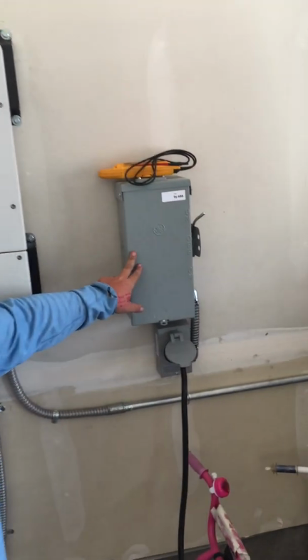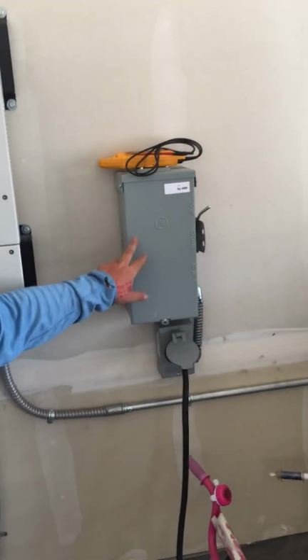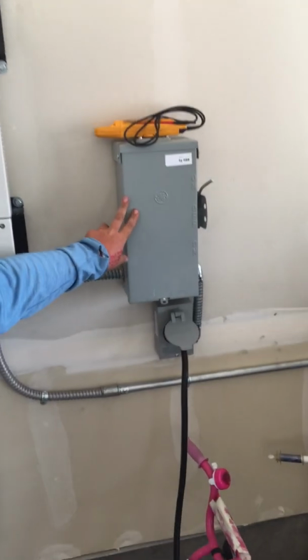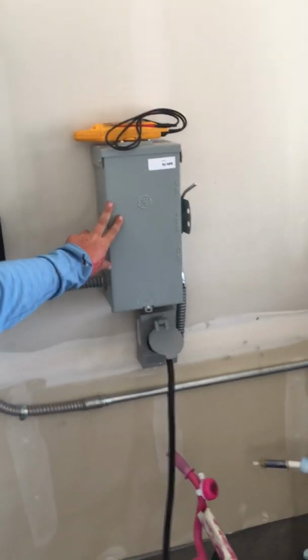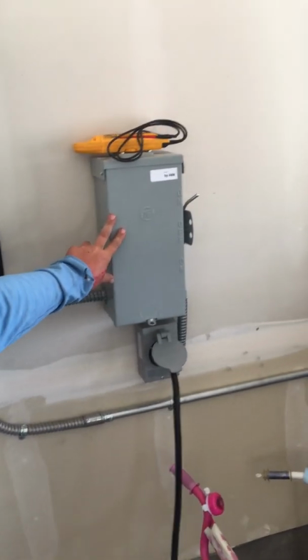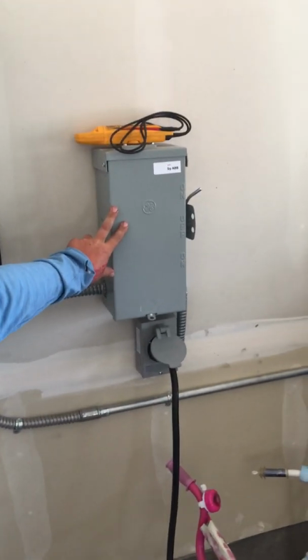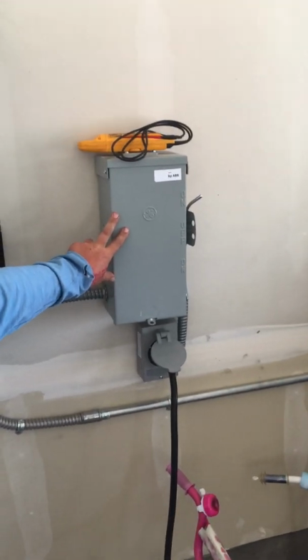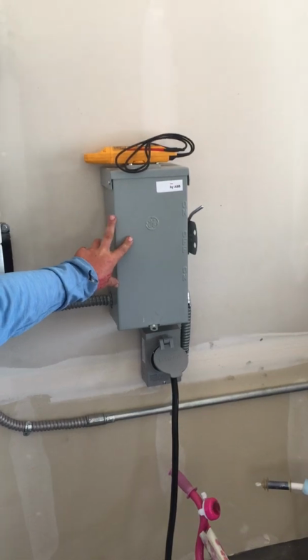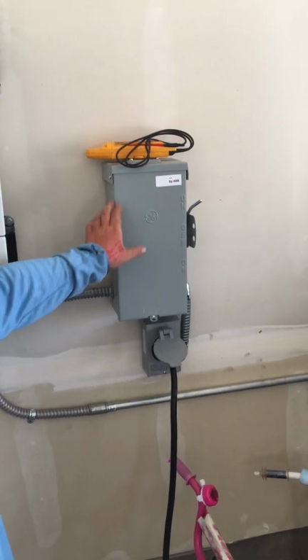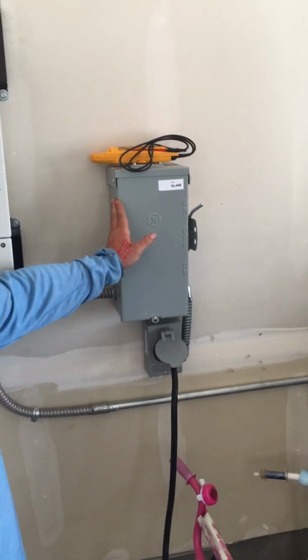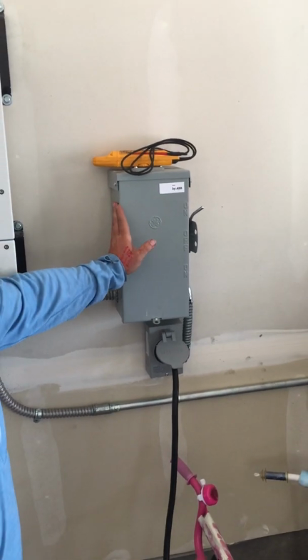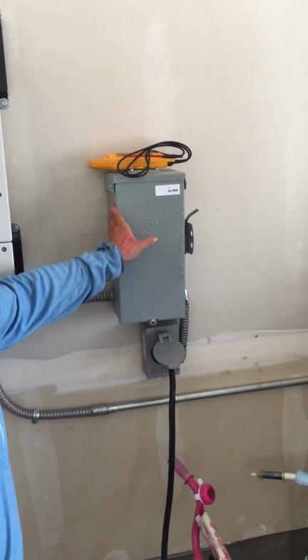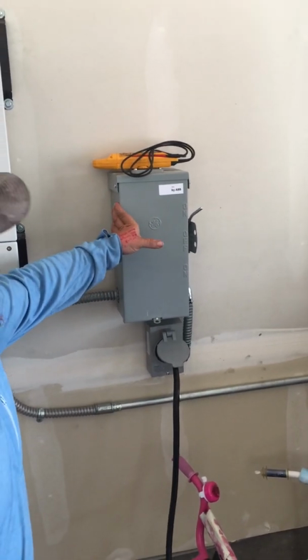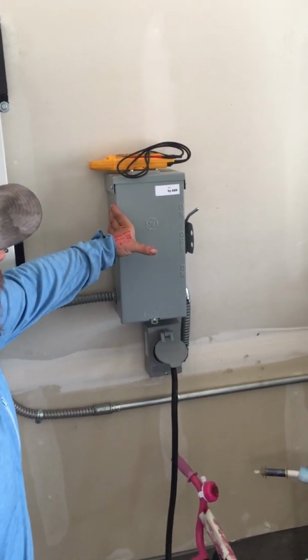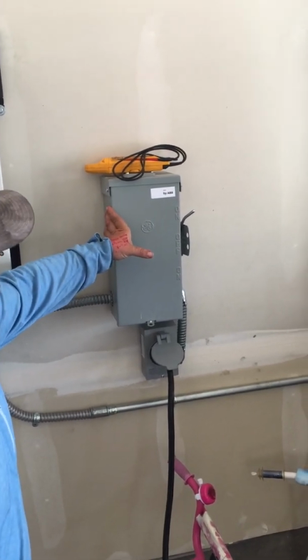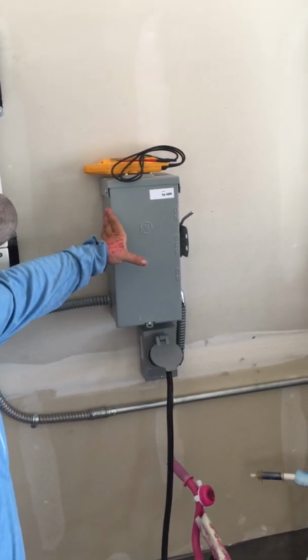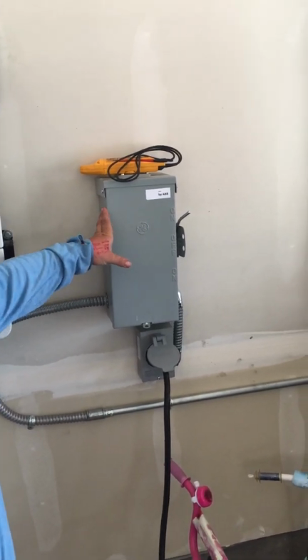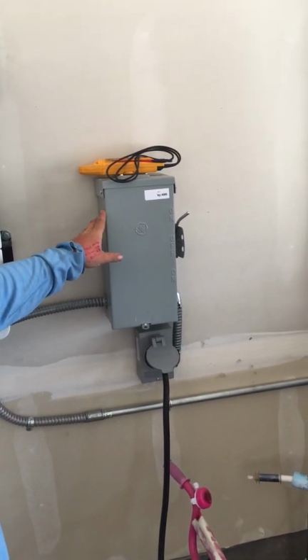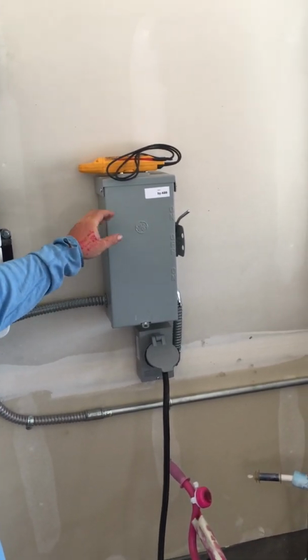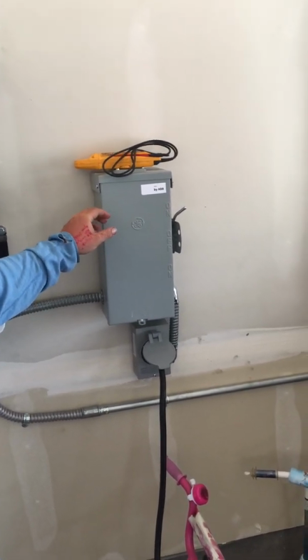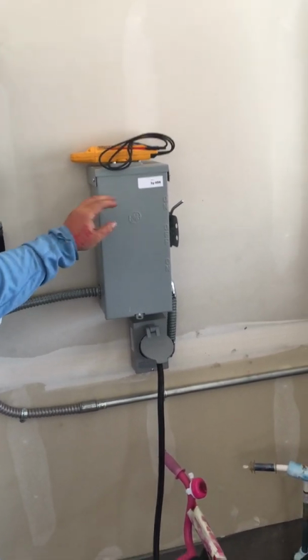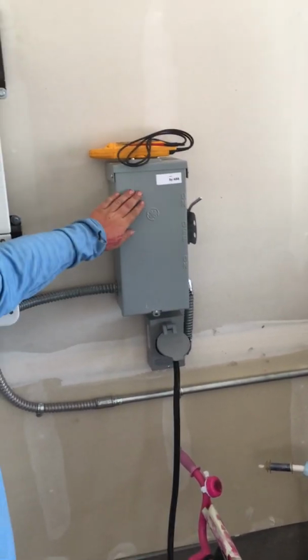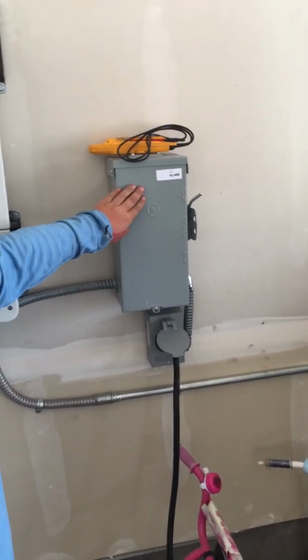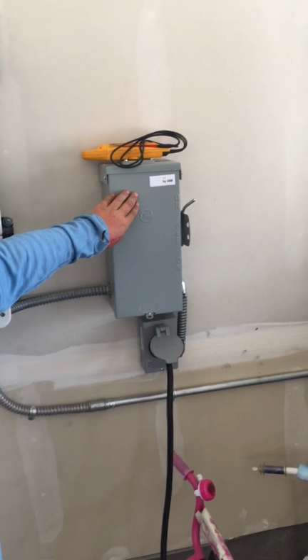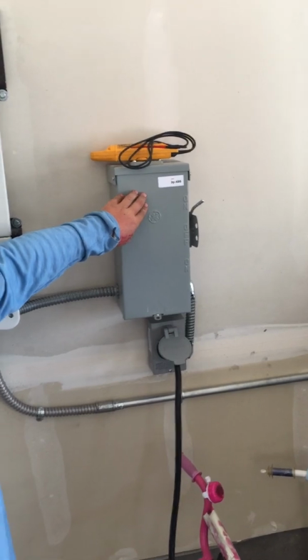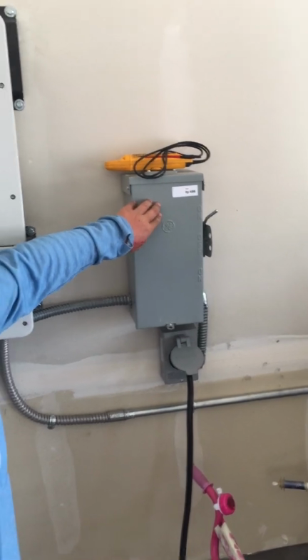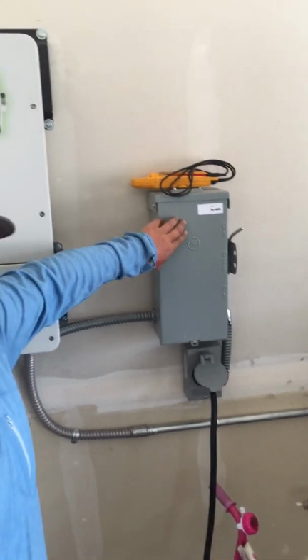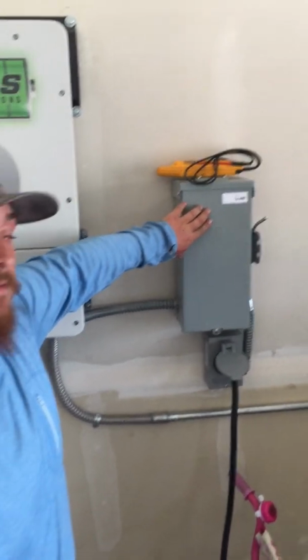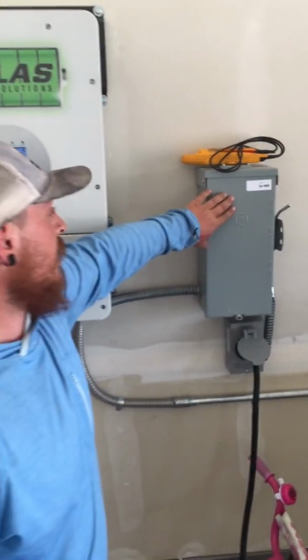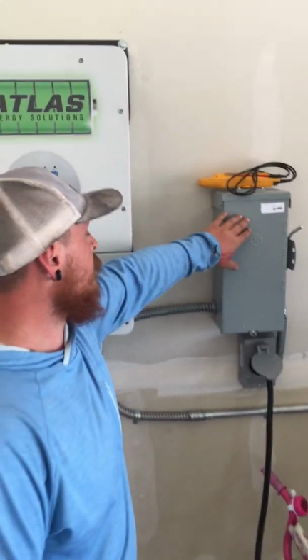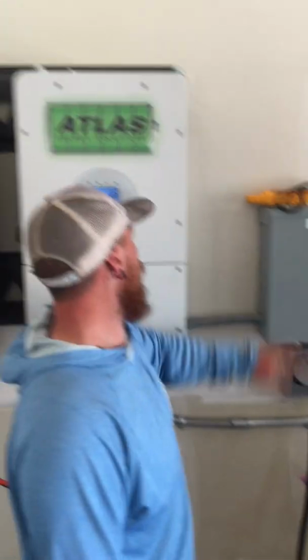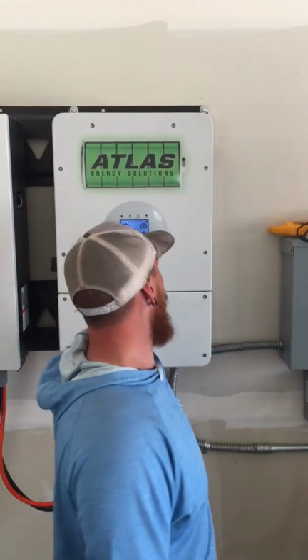So during the day, if the grid was off, the homeowner has the option to either select the solar or the generator if the batteries were dead.